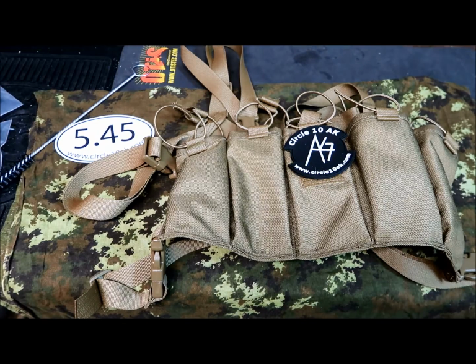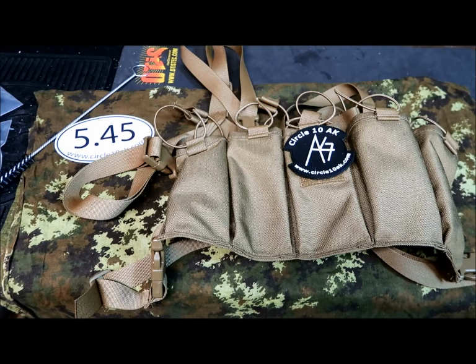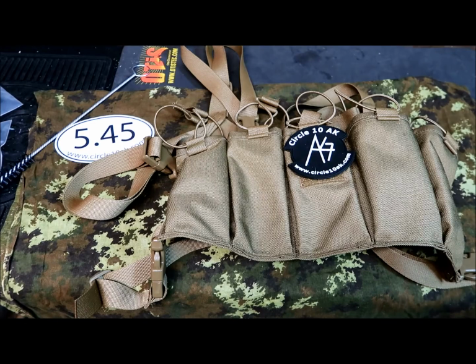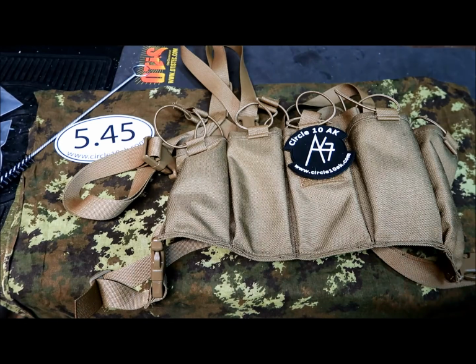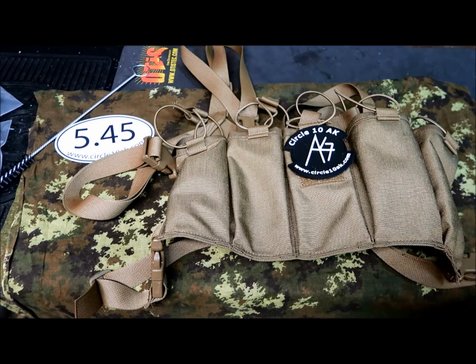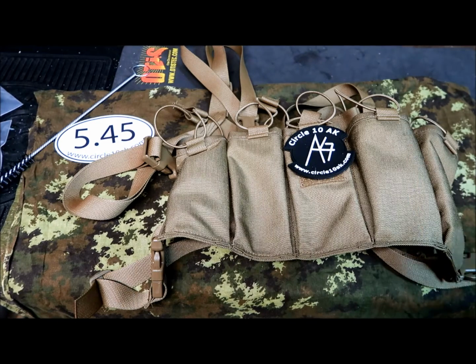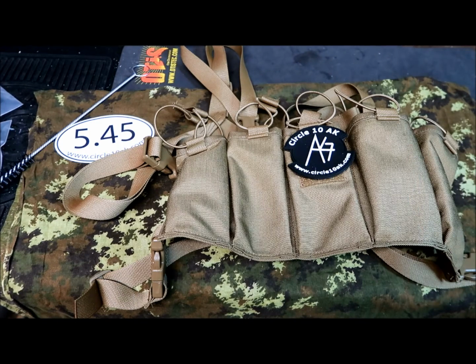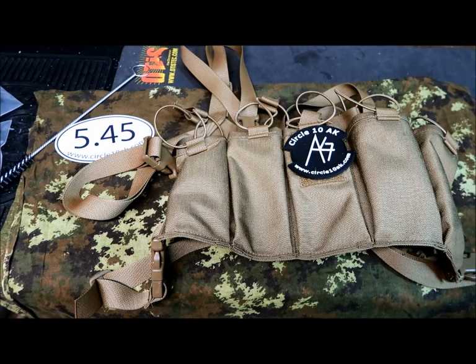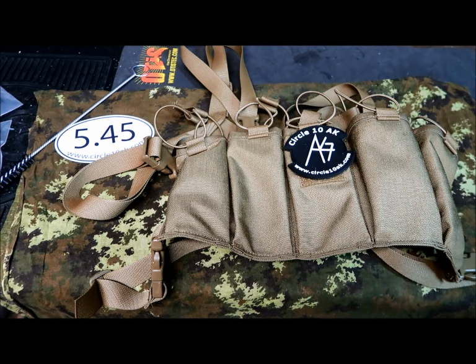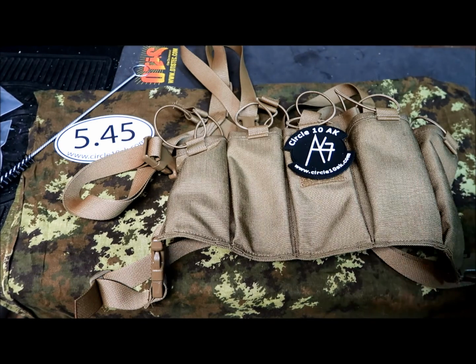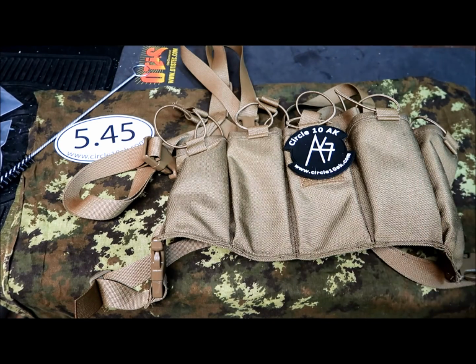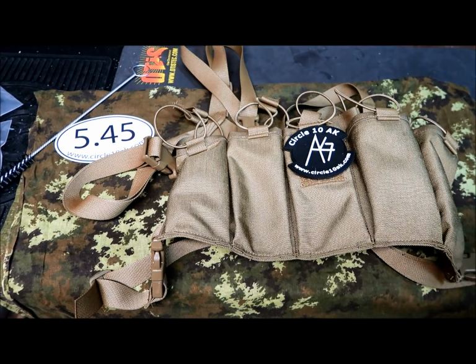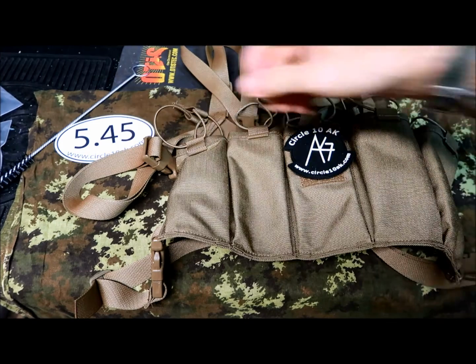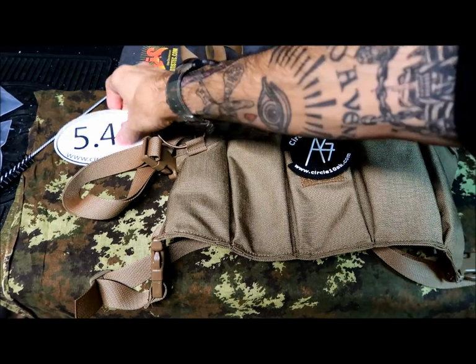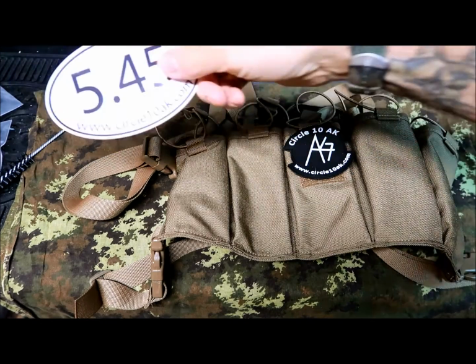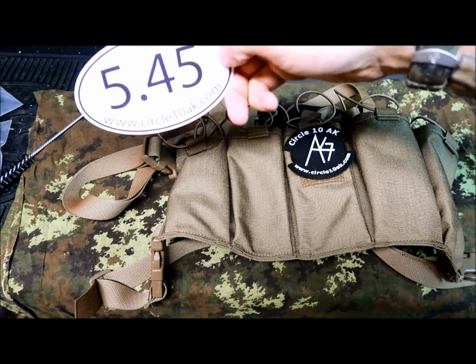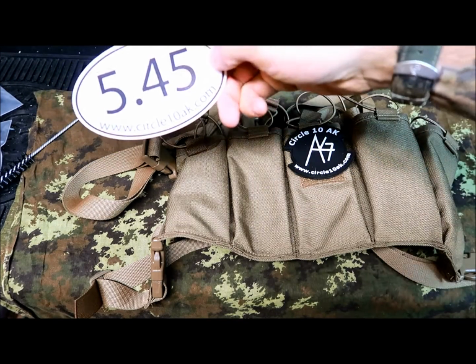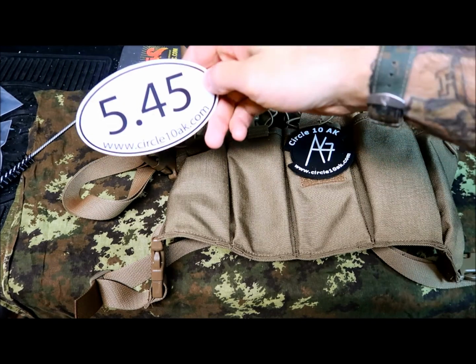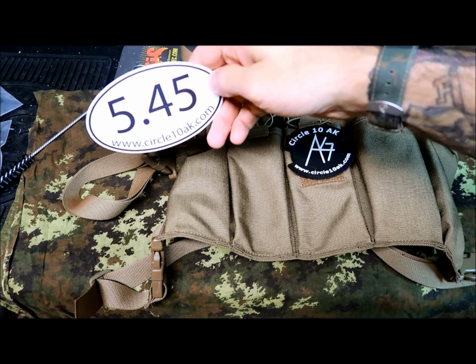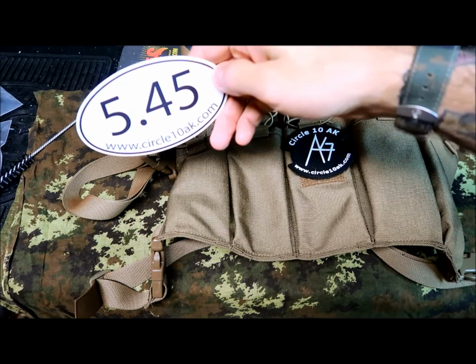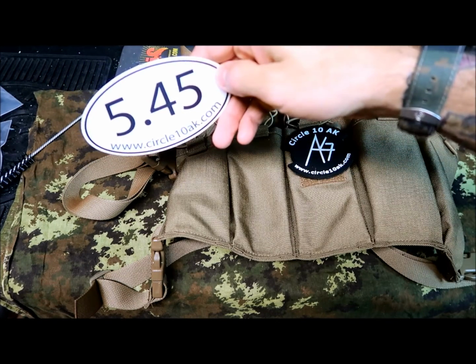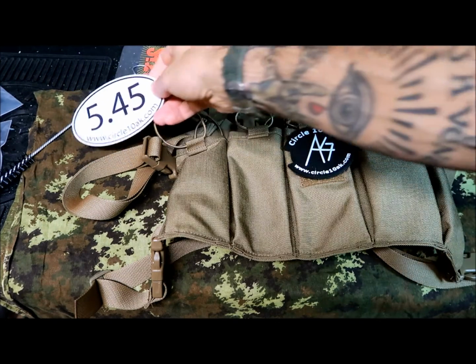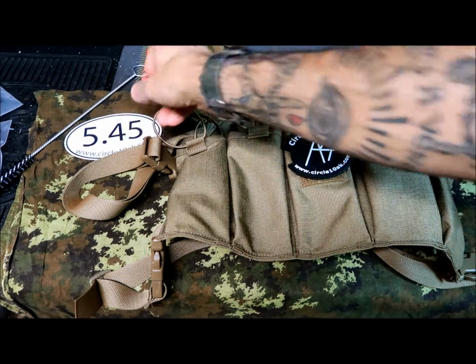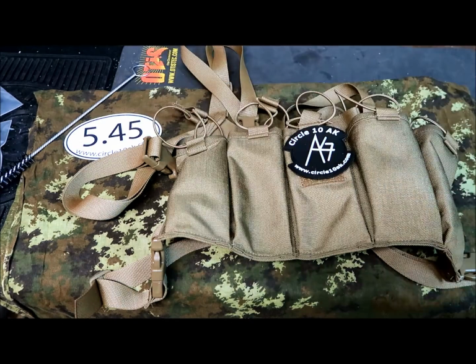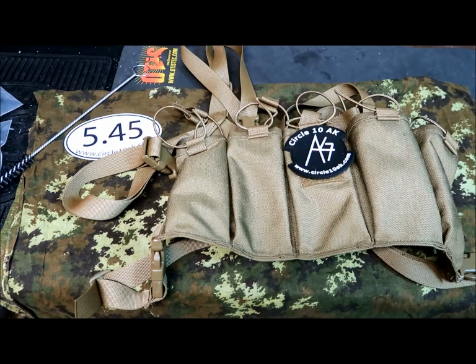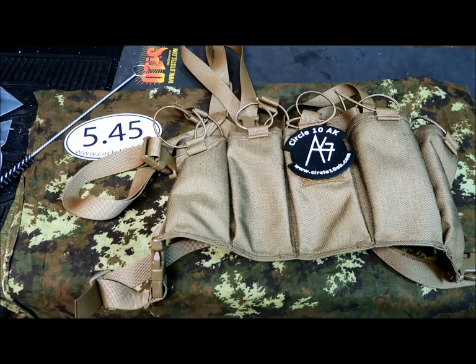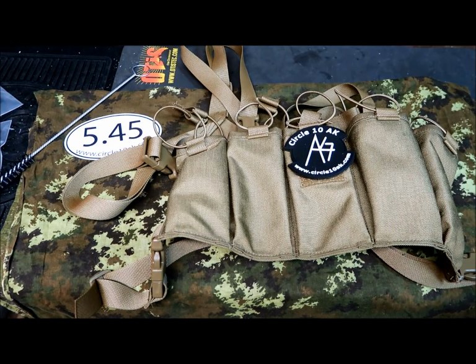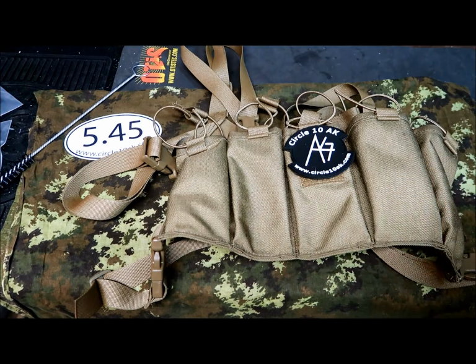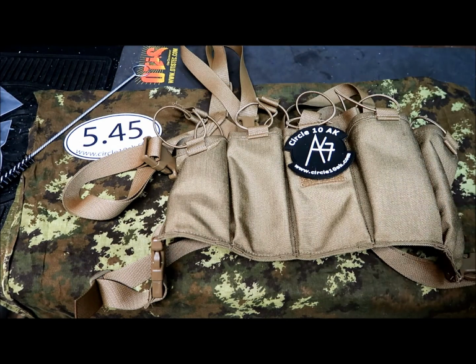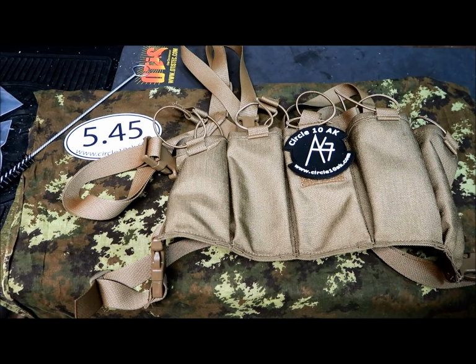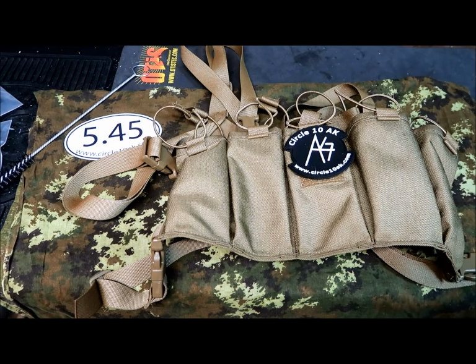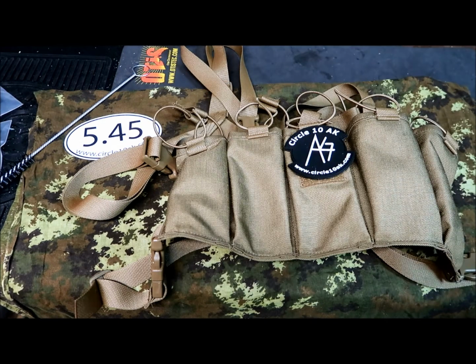What's up guys, today I got something new for you and I want to show you what I got in the mail from circle10ak.com. You probably remember them from a previous review I did on a couple of their products — I really like the company.